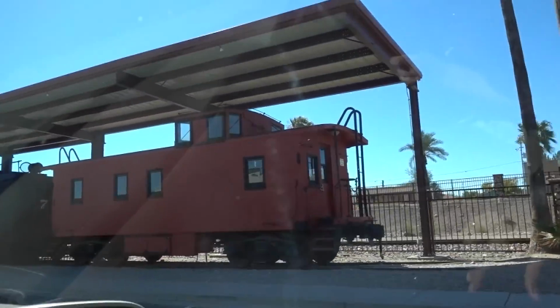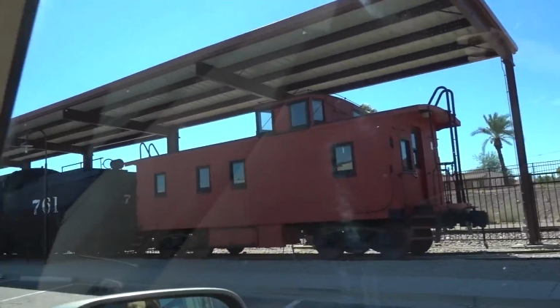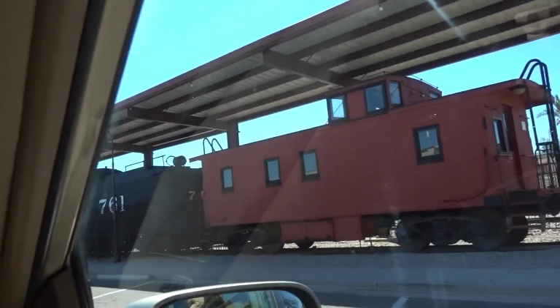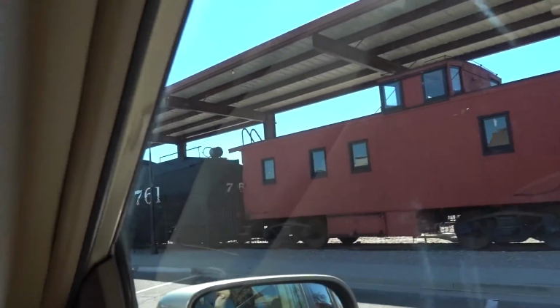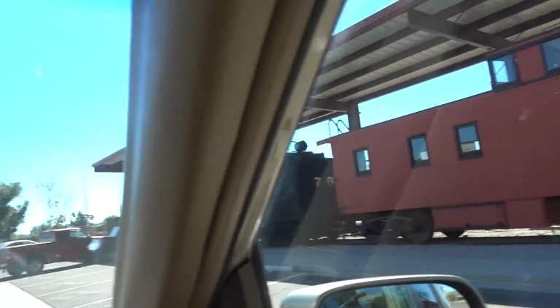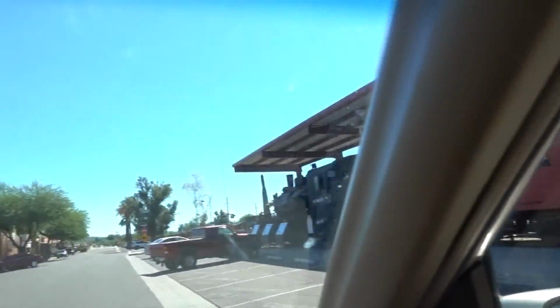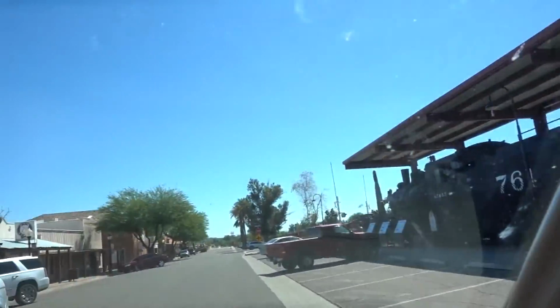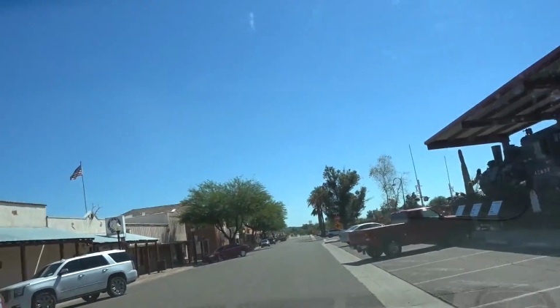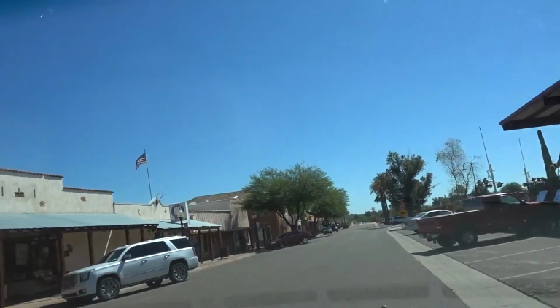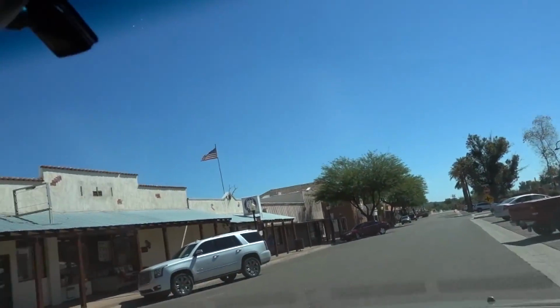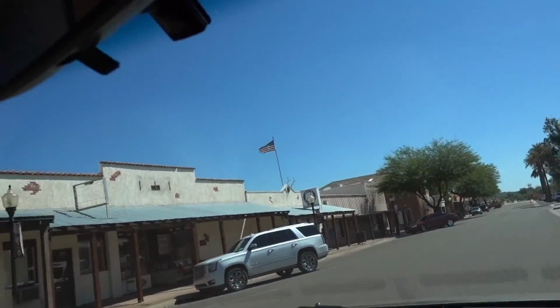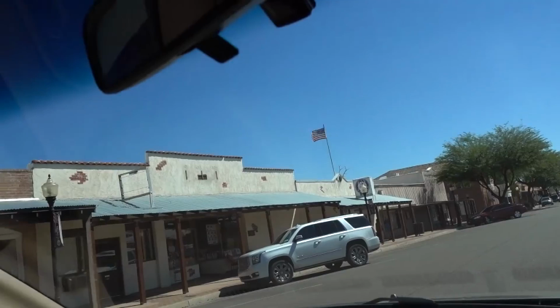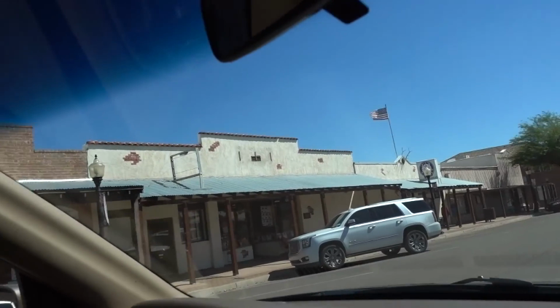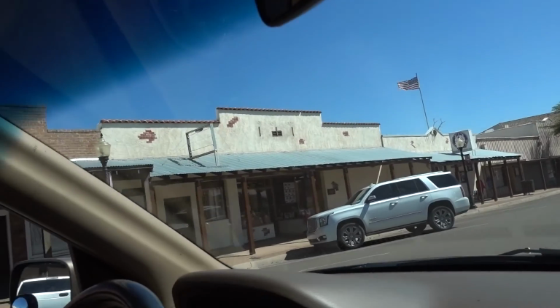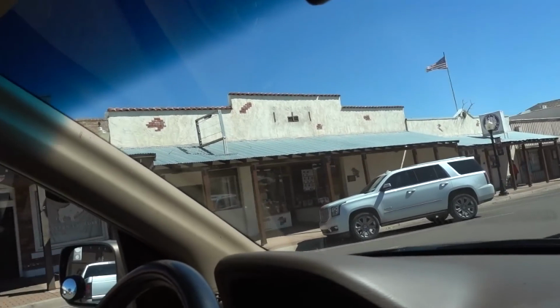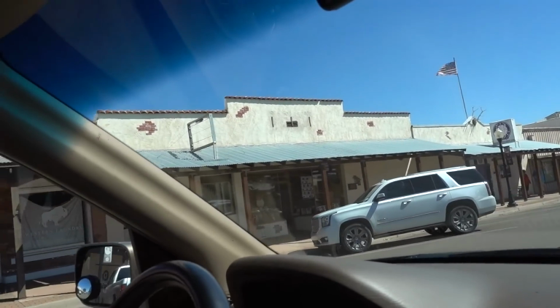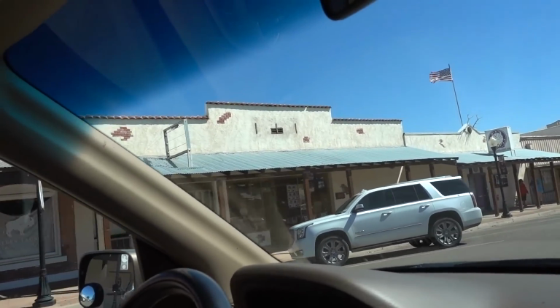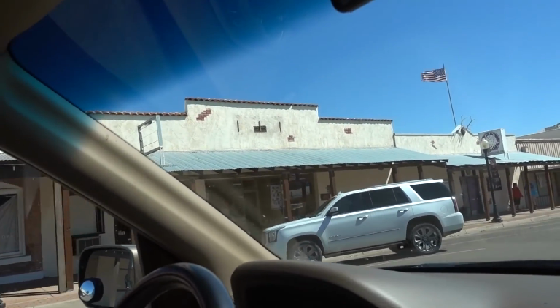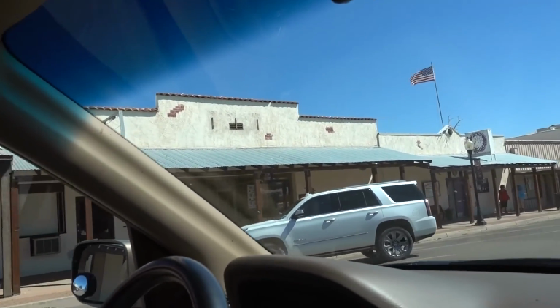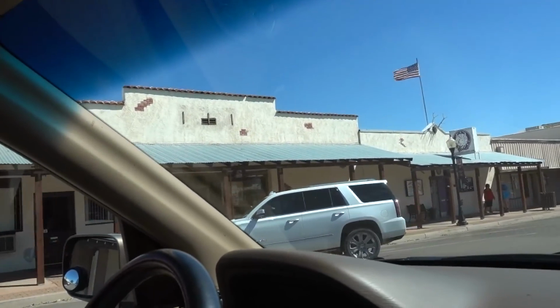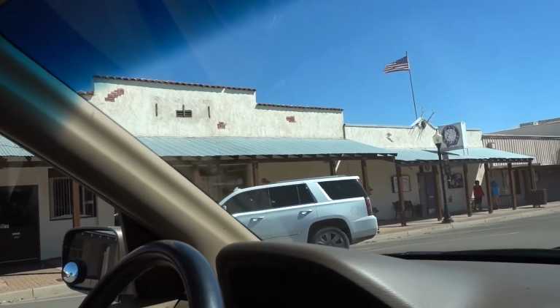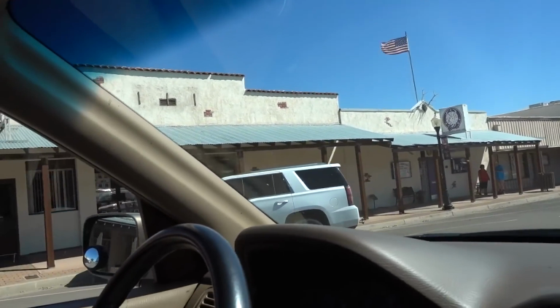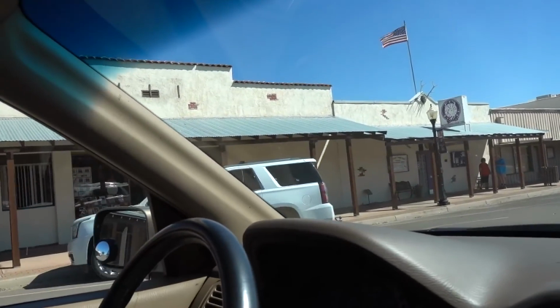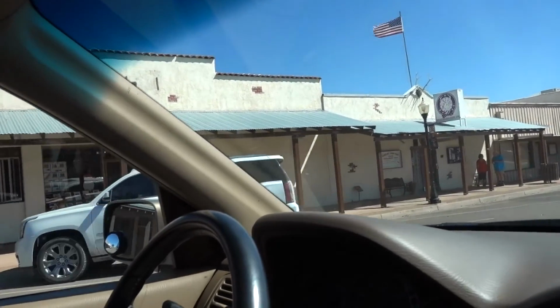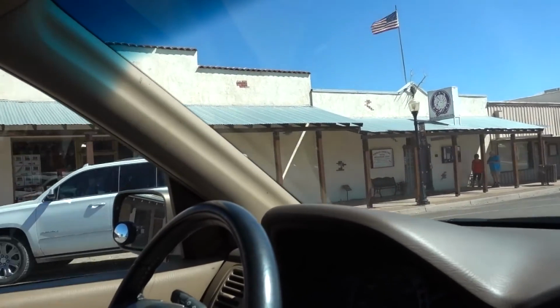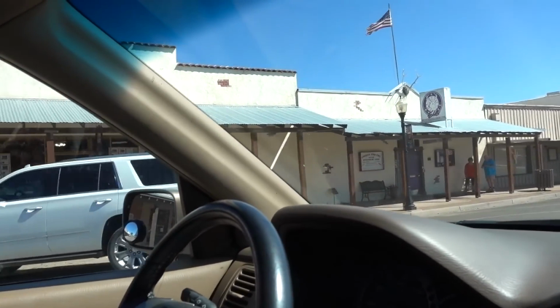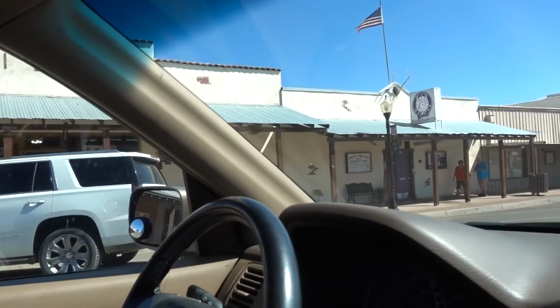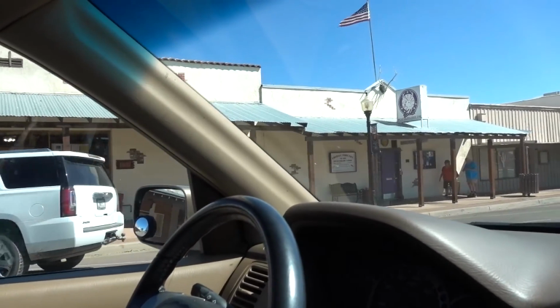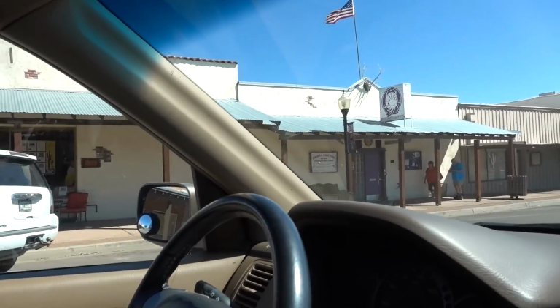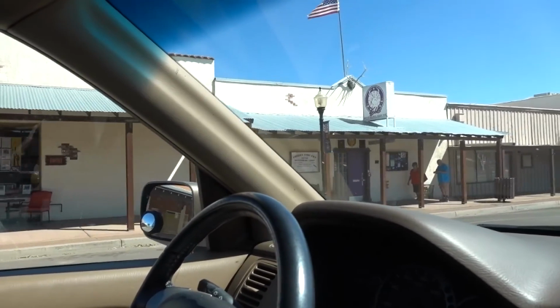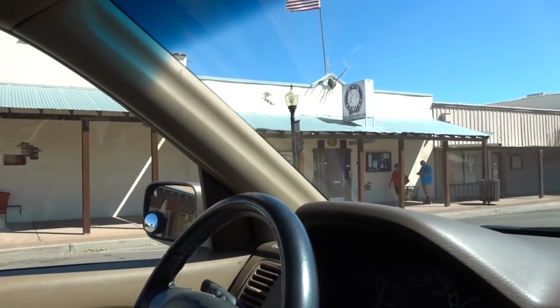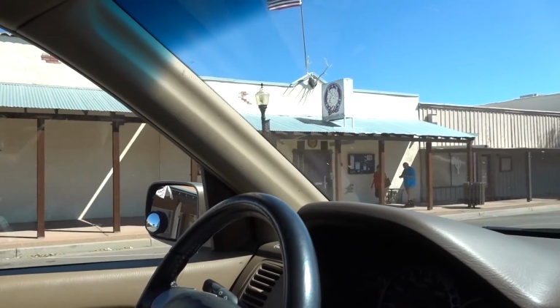Nice little town. Old buildings — these buildings look old. They are. These are all old original buildings, probably from the 1800s.